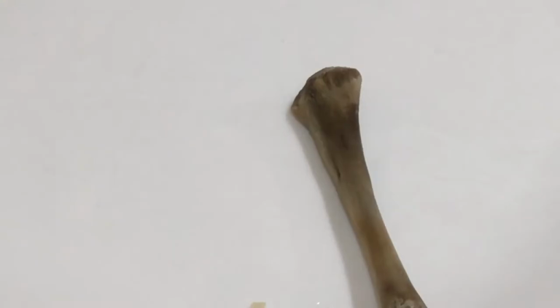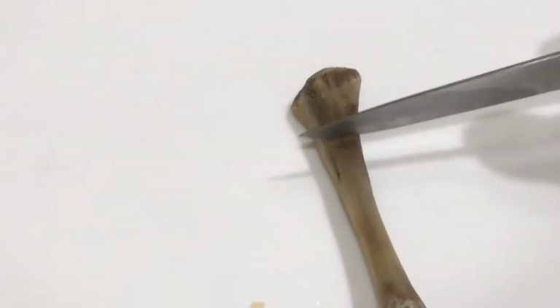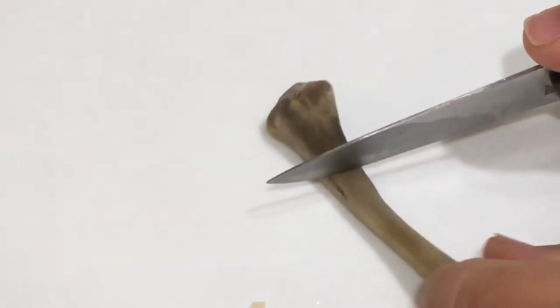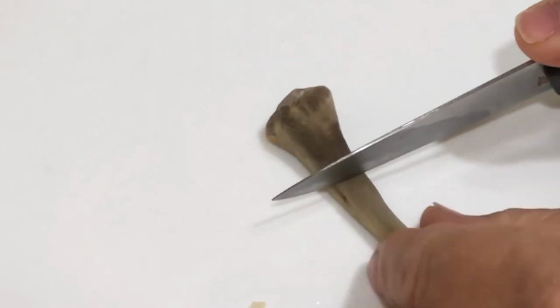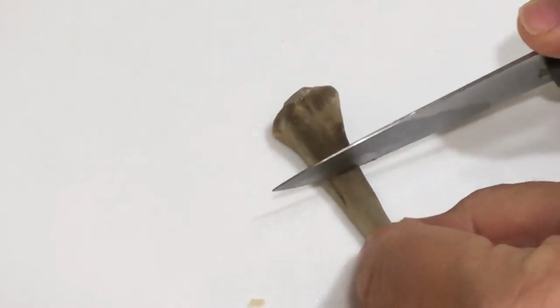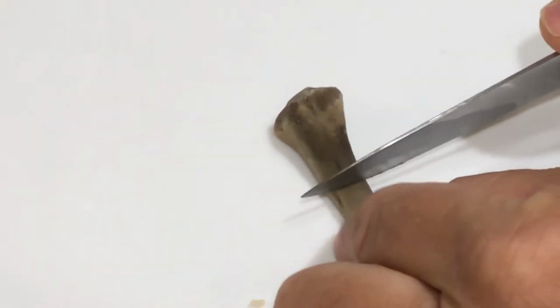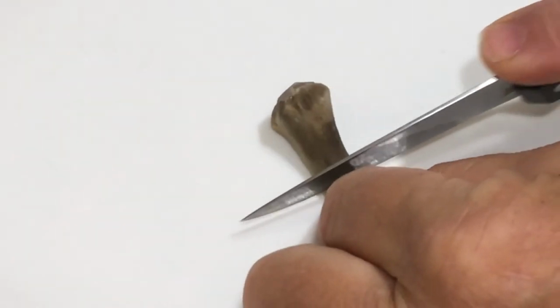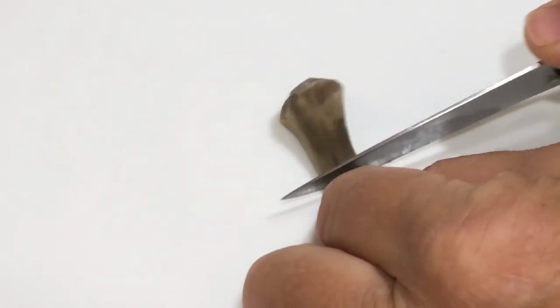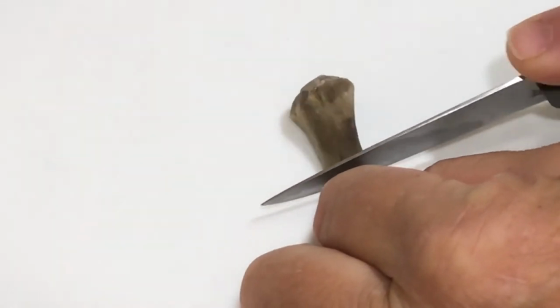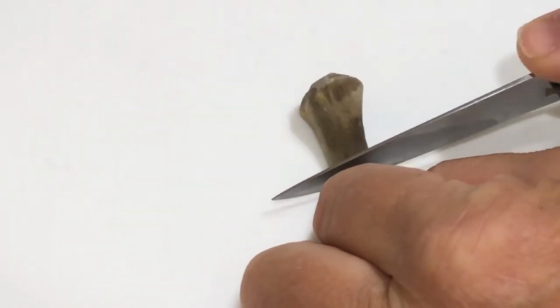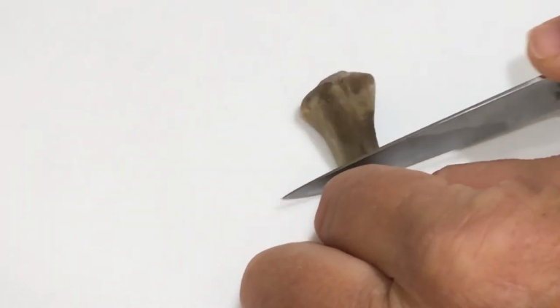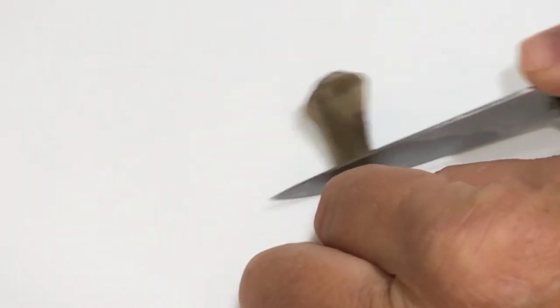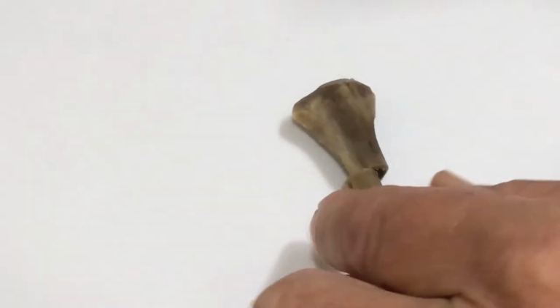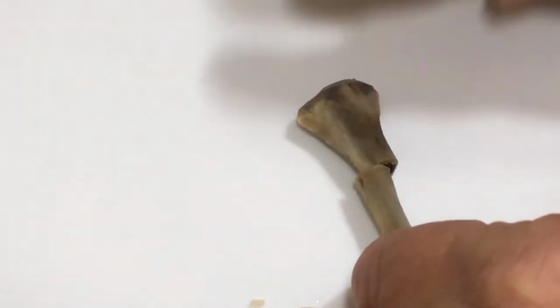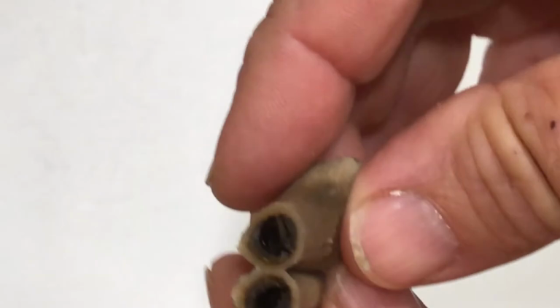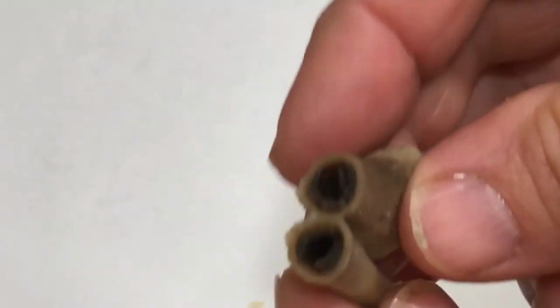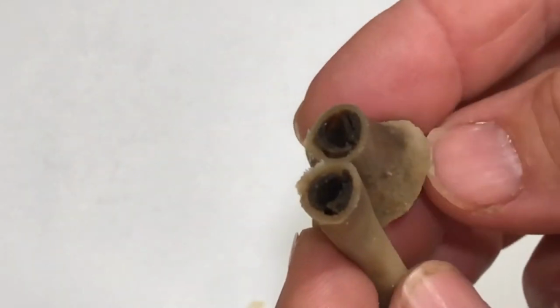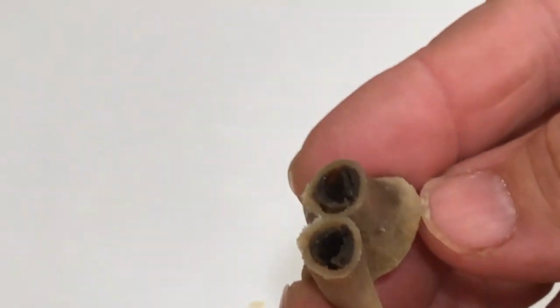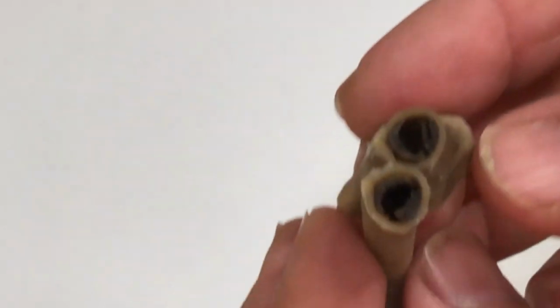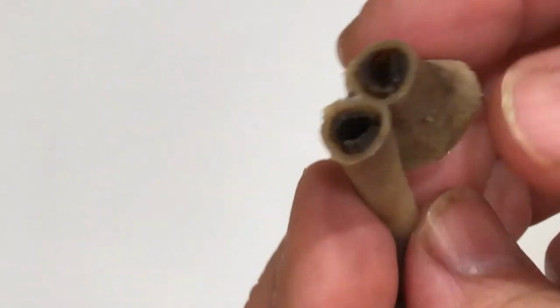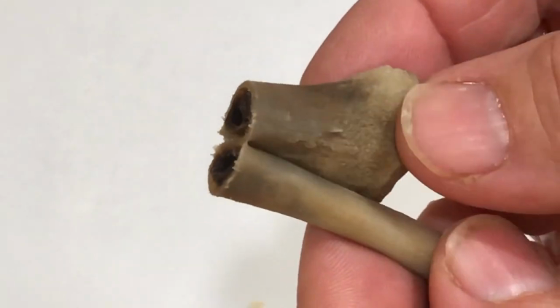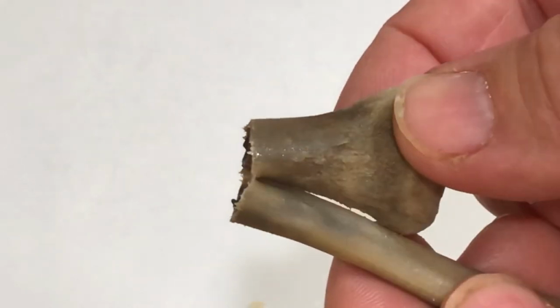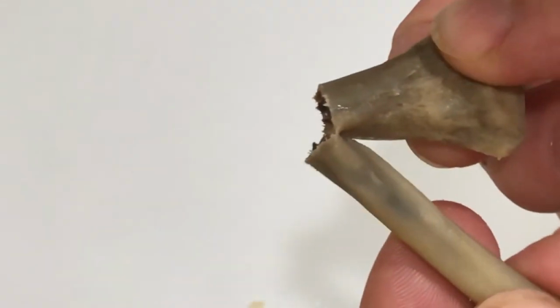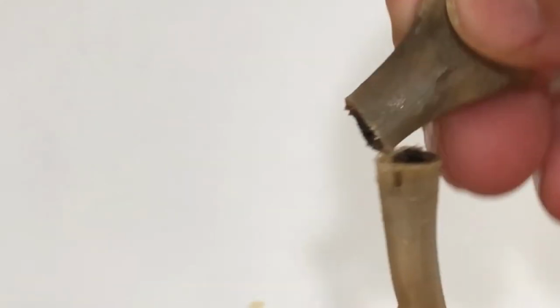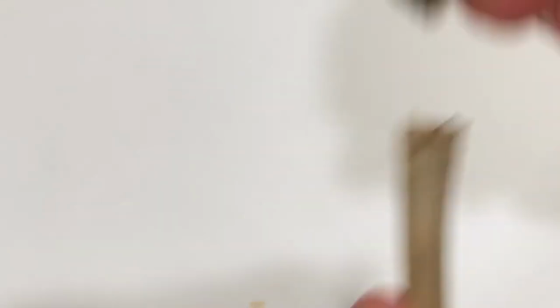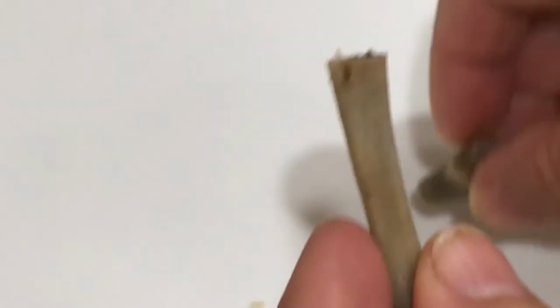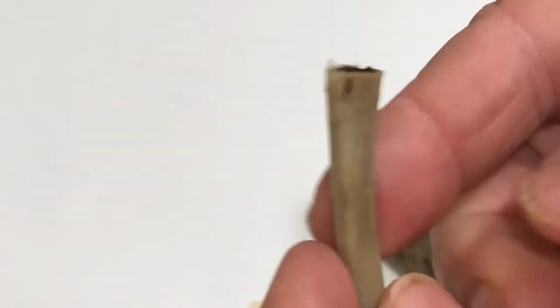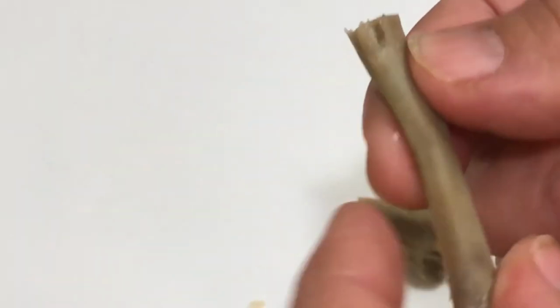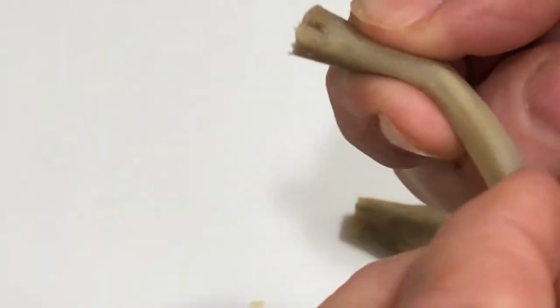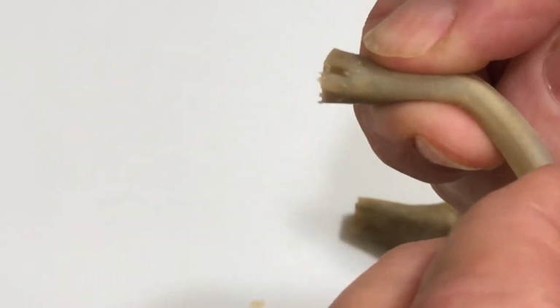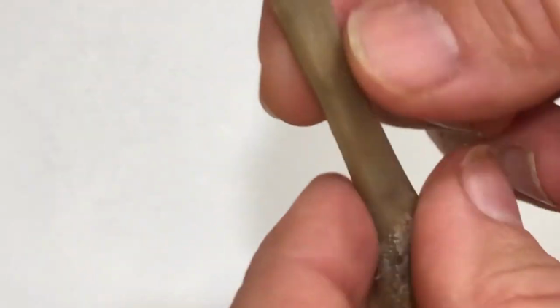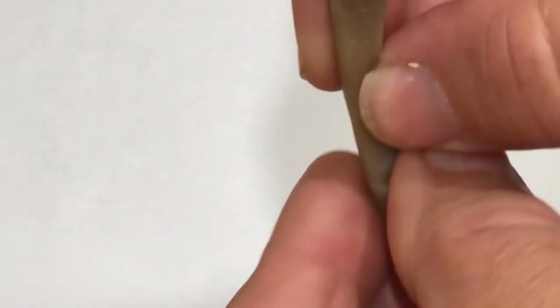Just to show you how soft the bone is, I'm taking a regular steak knife and I can very easily cut right through the bone. You can still see the inner side of the bone, but it's nice and flexible and it bends.